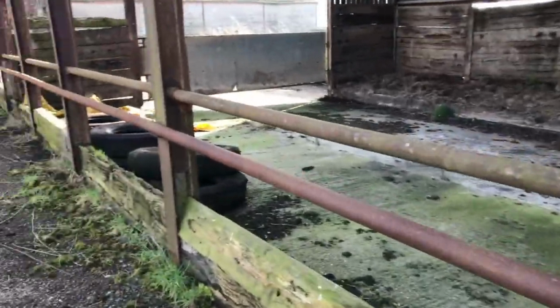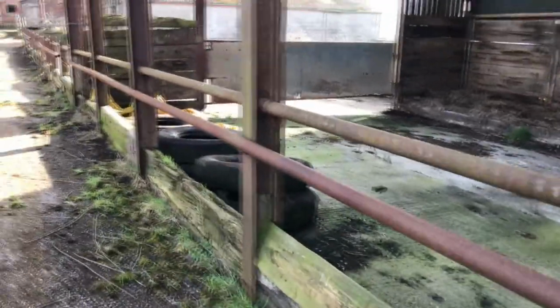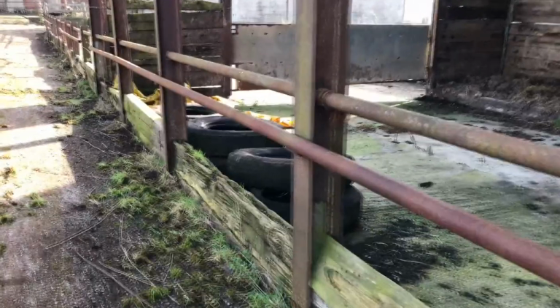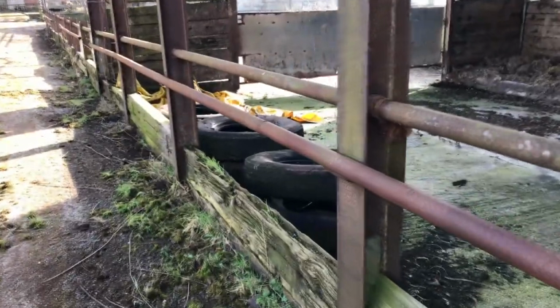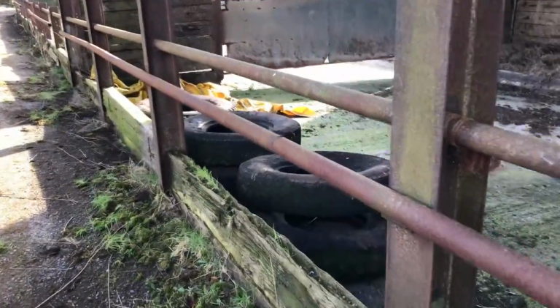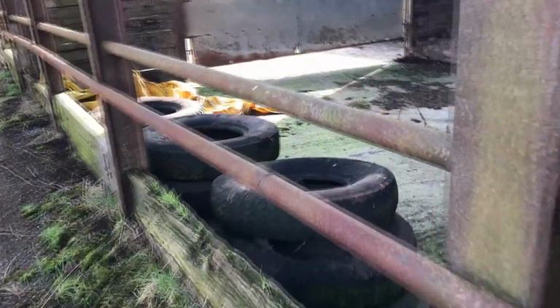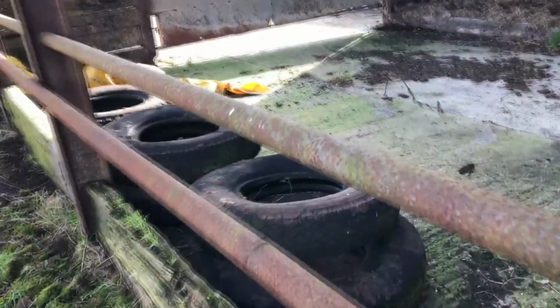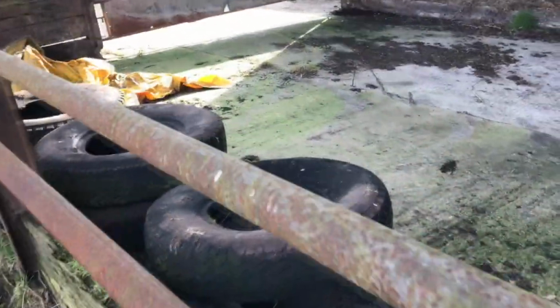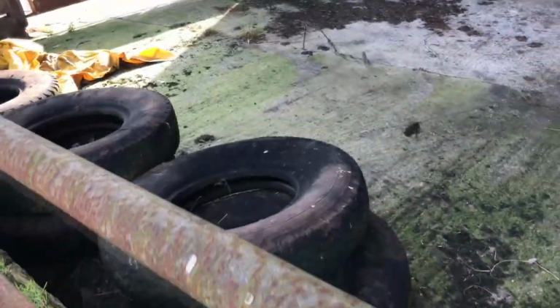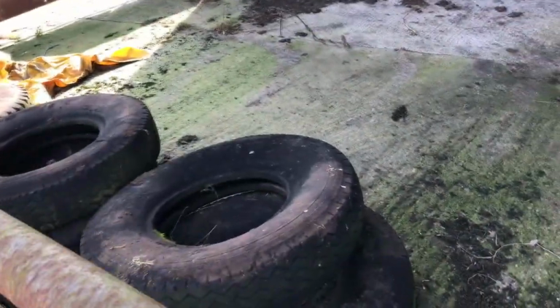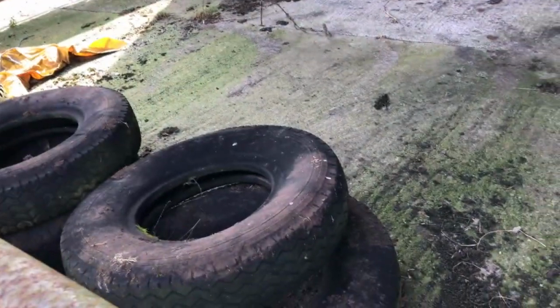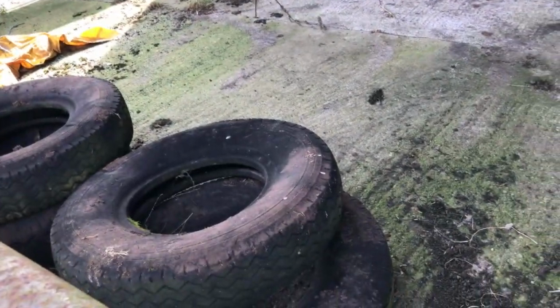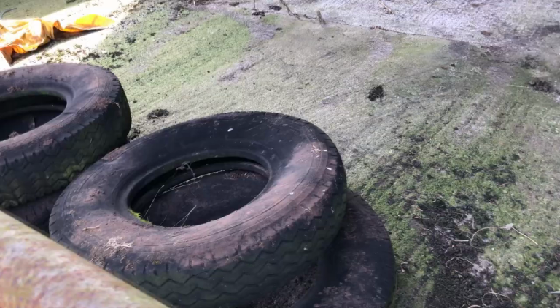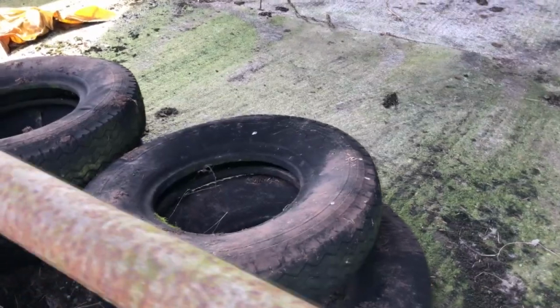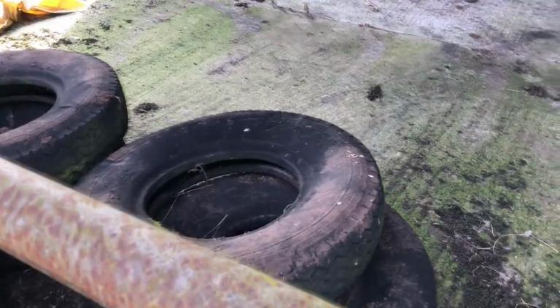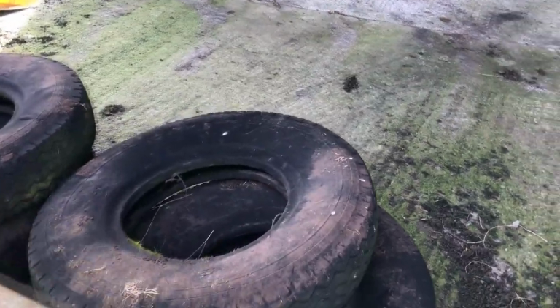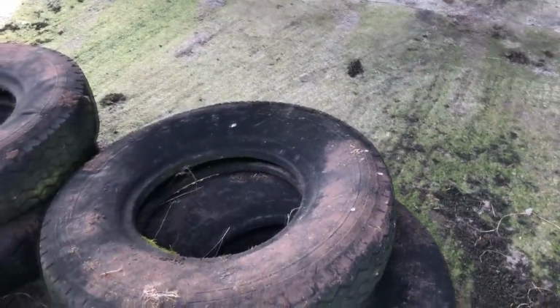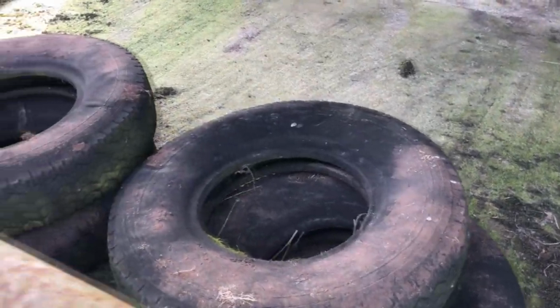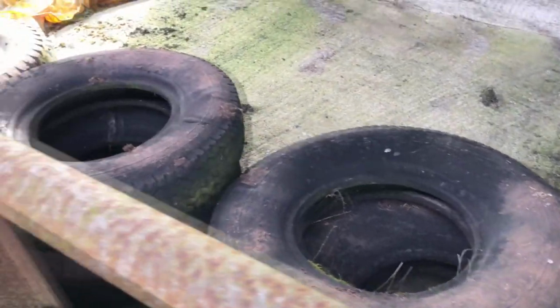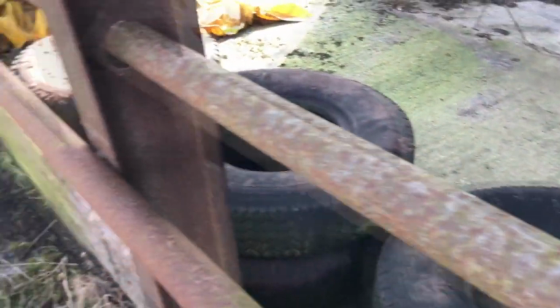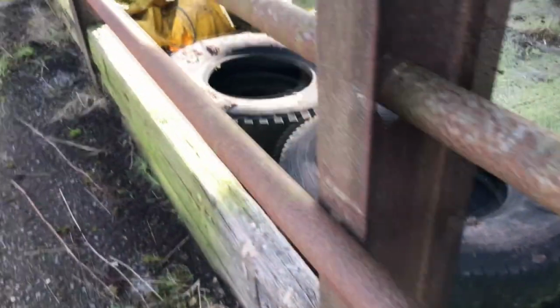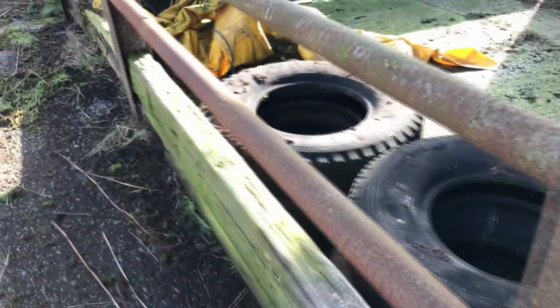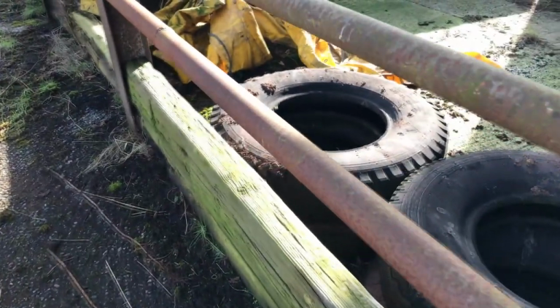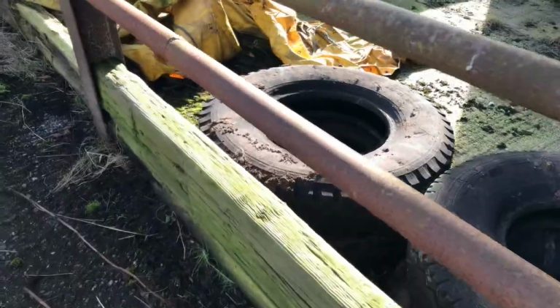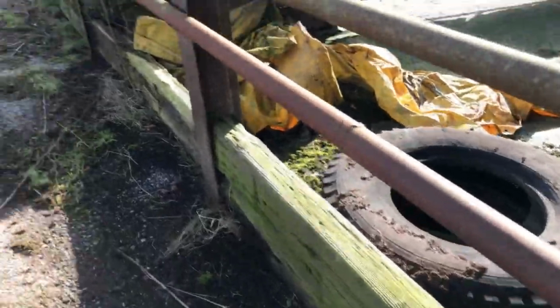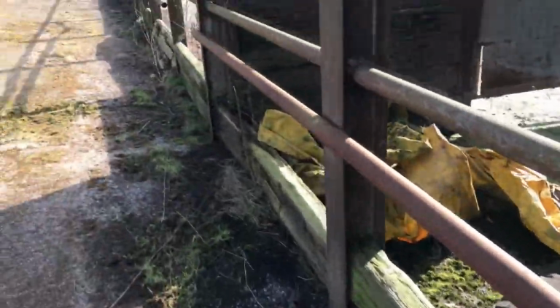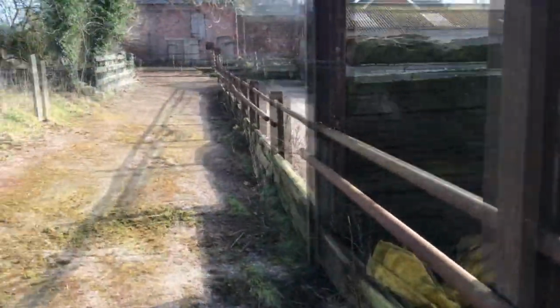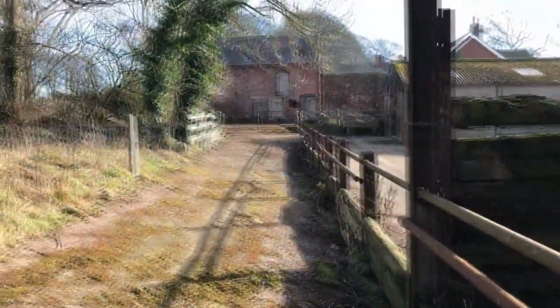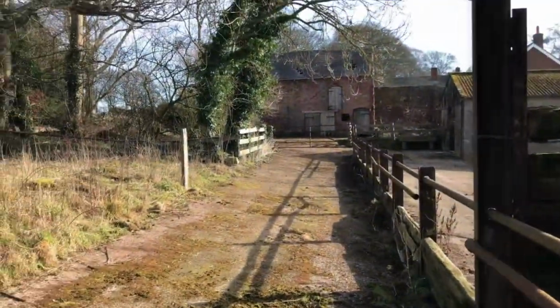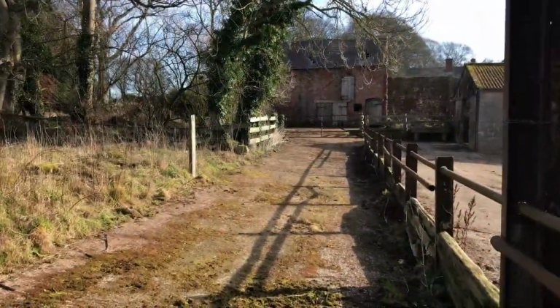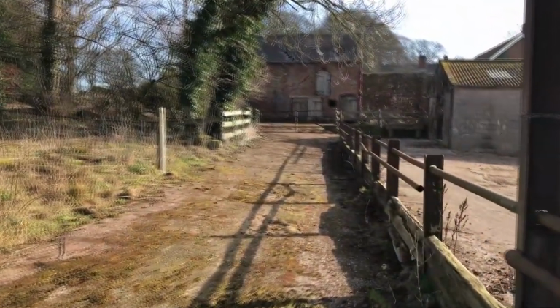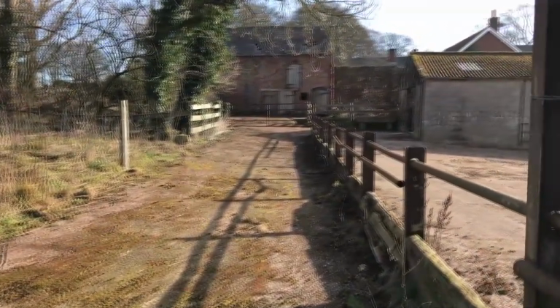Now we've got some old tyres here. I'm thinking they're probably off a truck, because they are quite large. Let's carry on.